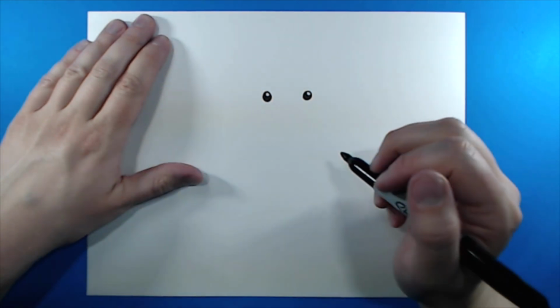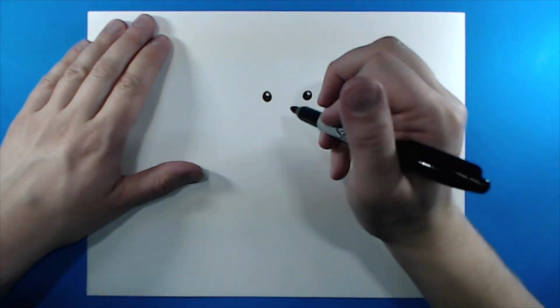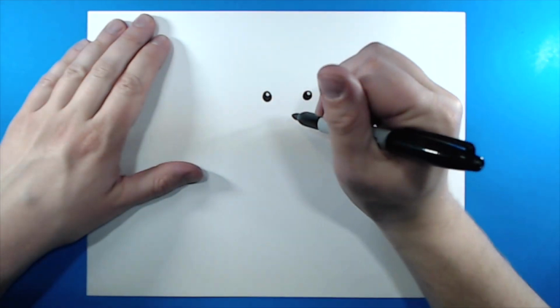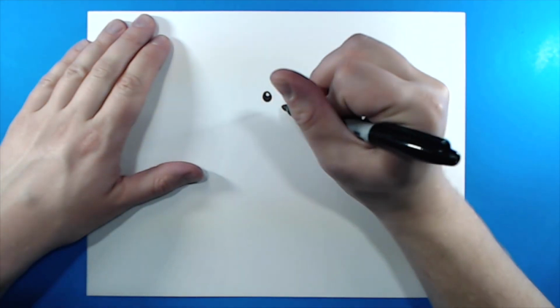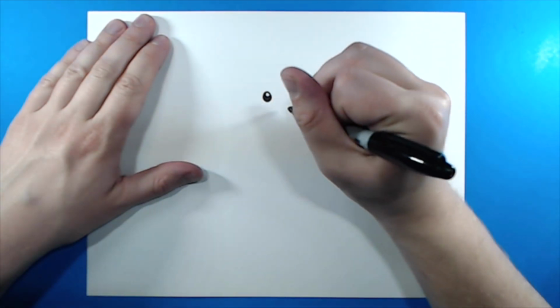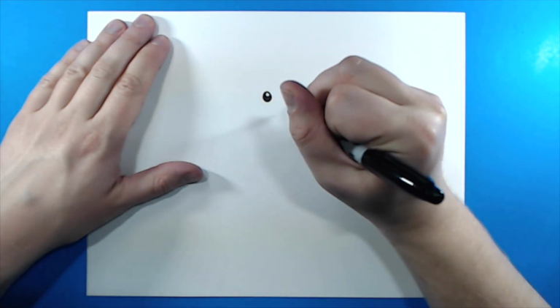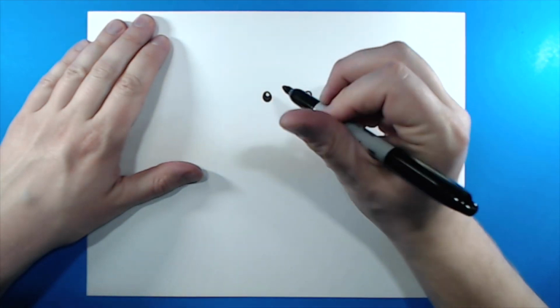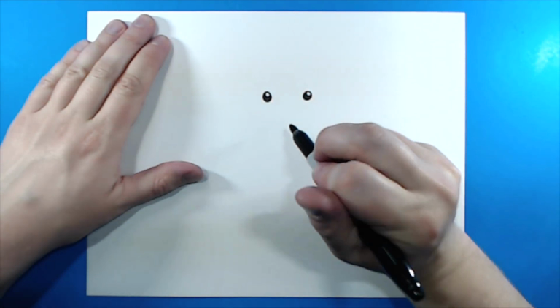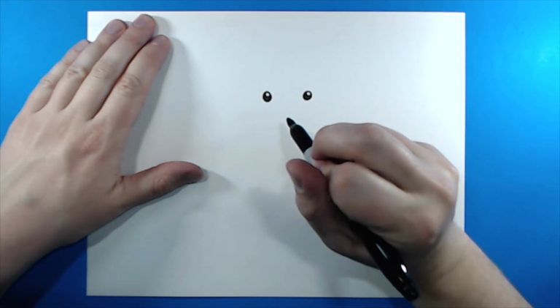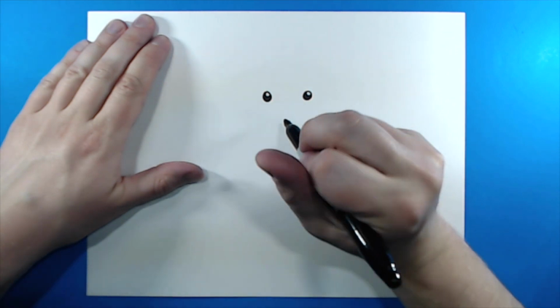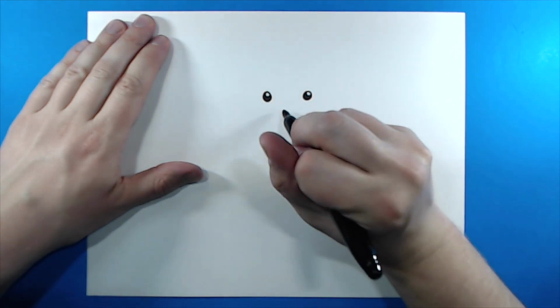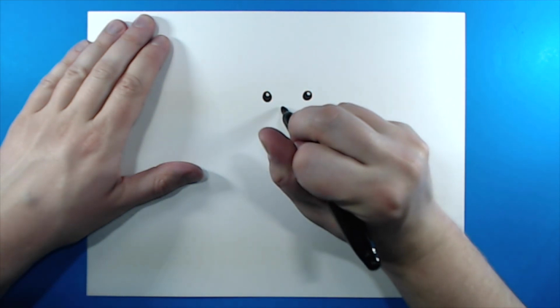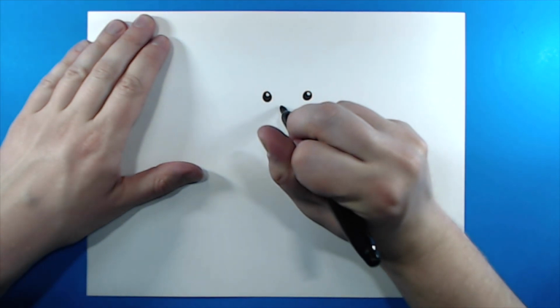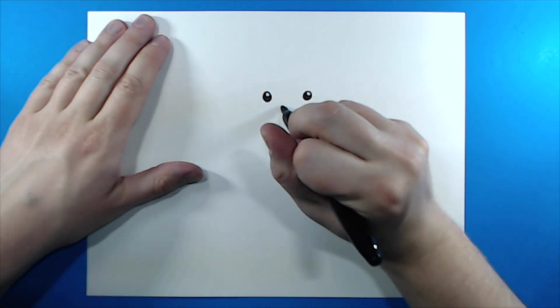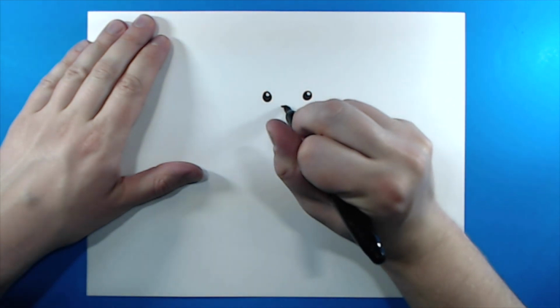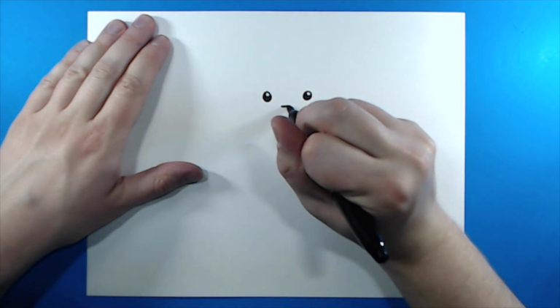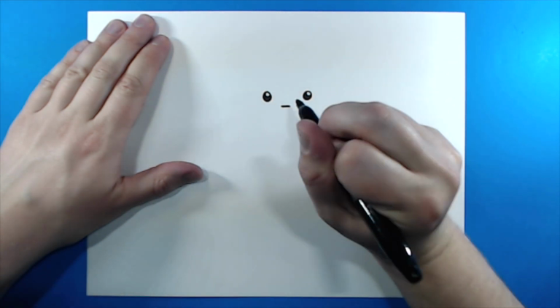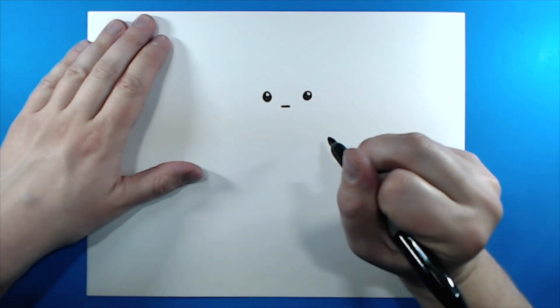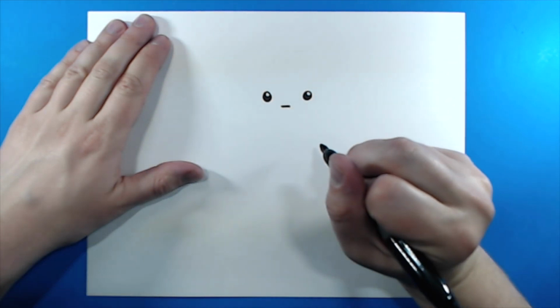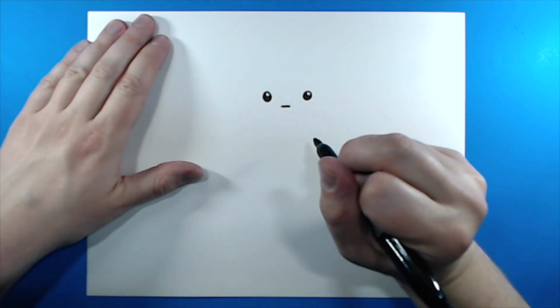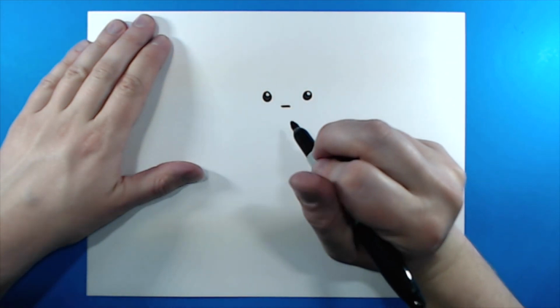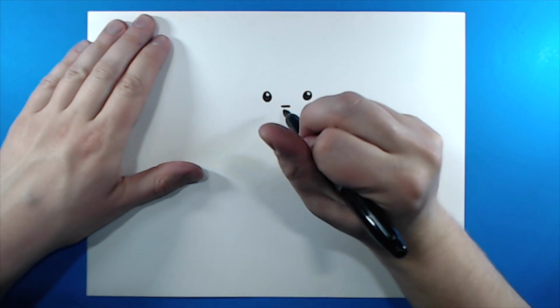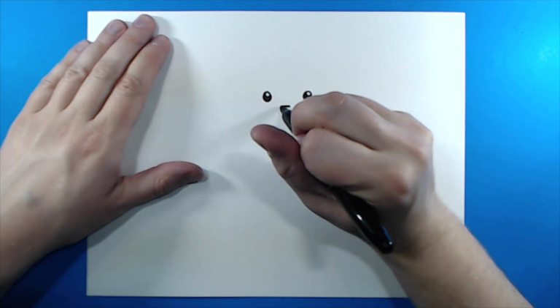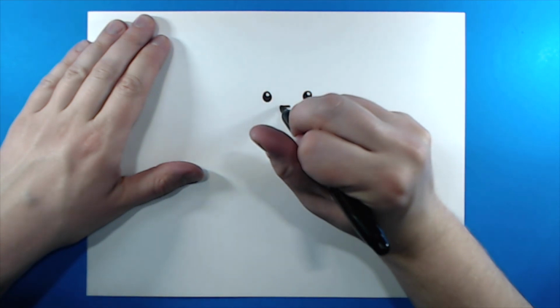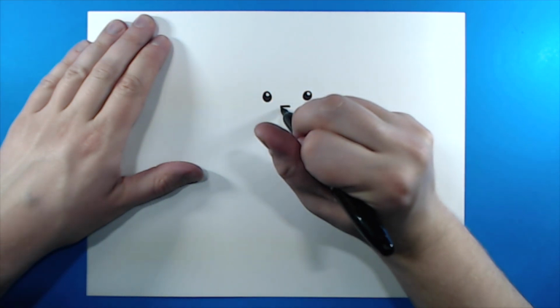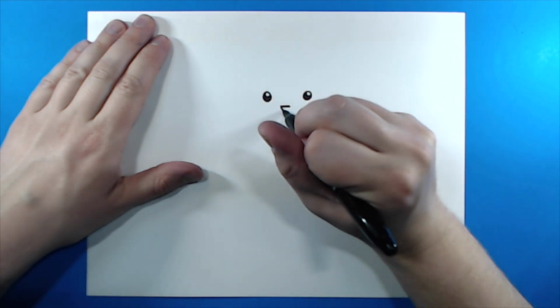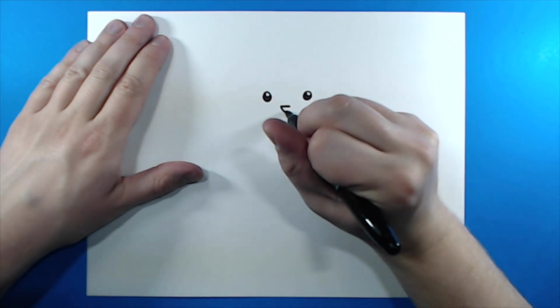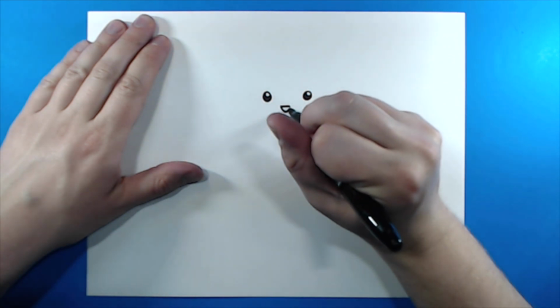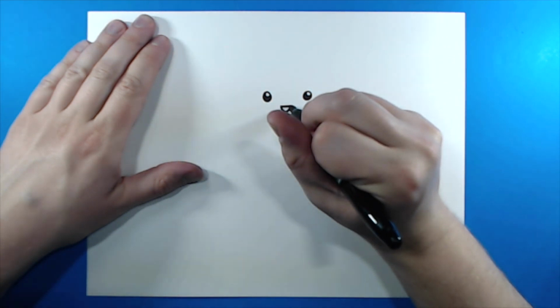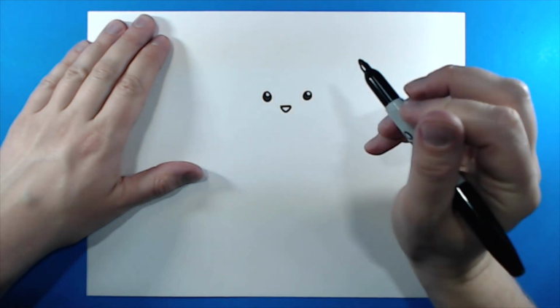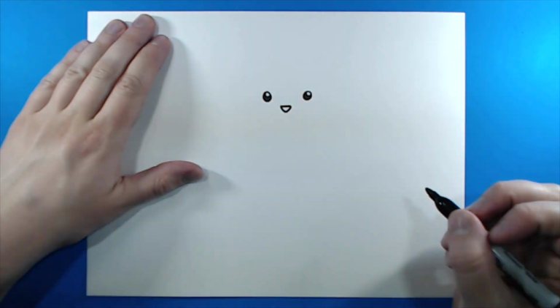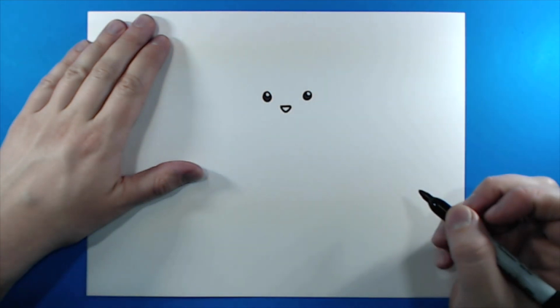Next, for the nose. Starting right about here, I'm going to draw a little line that goes straight across, and then I'm going to put a V shape in there like this.